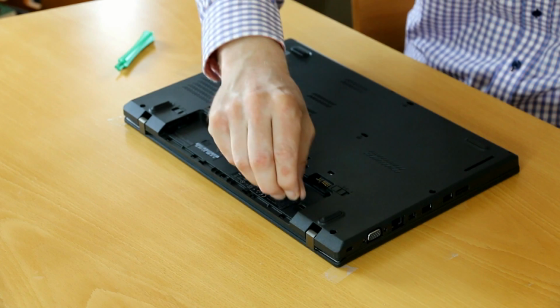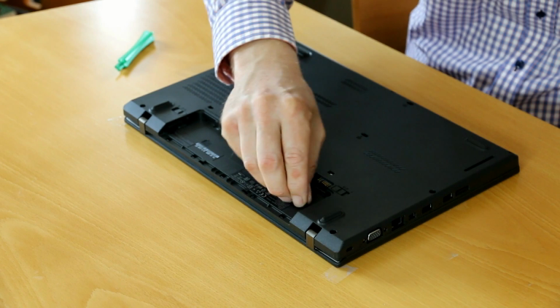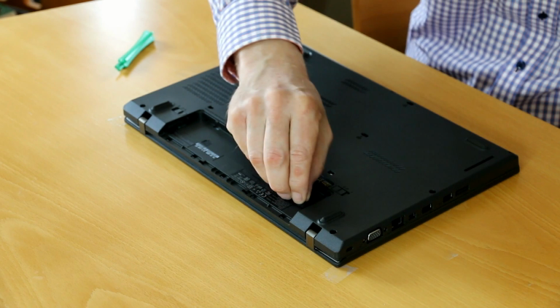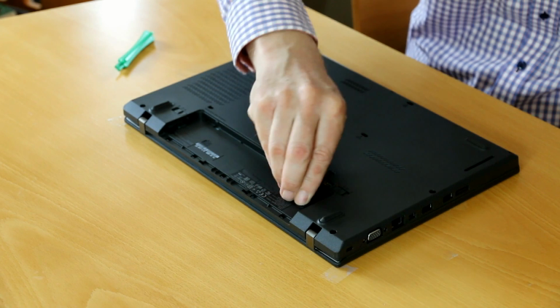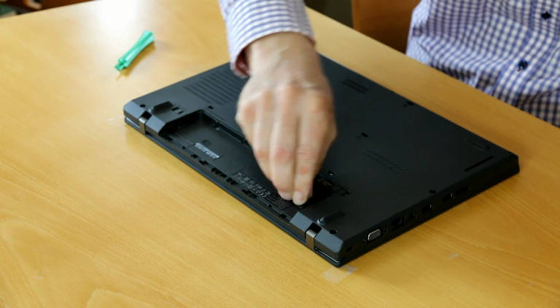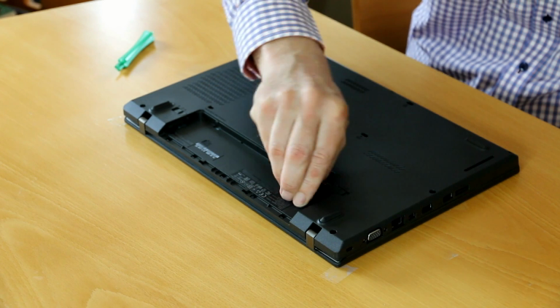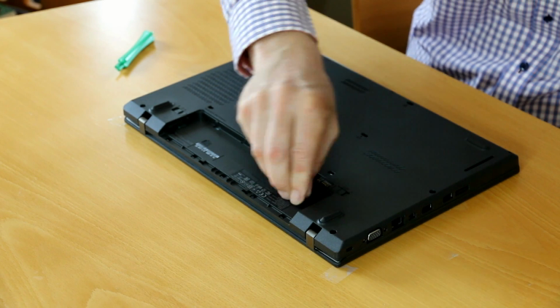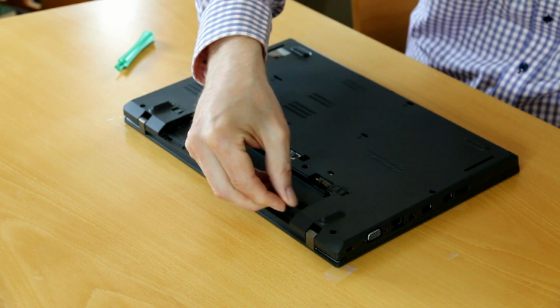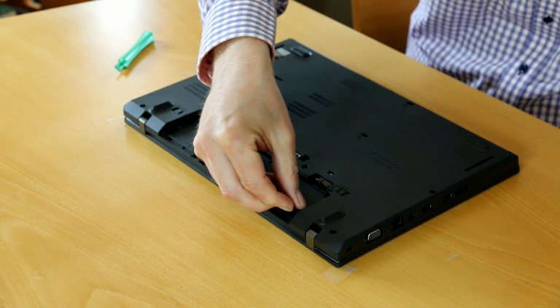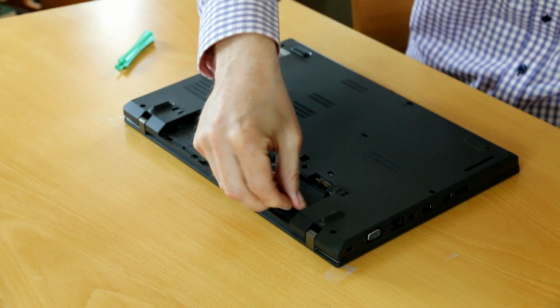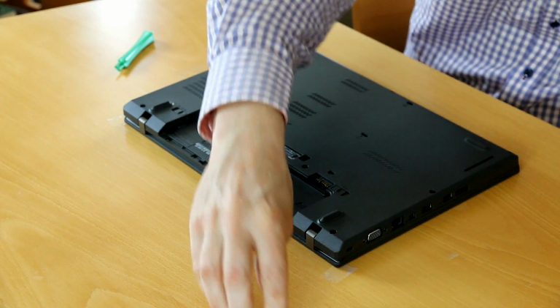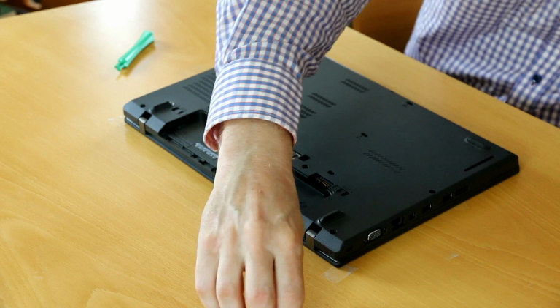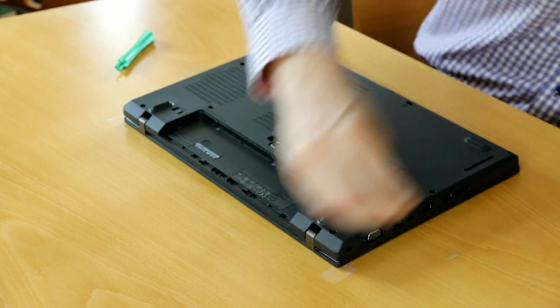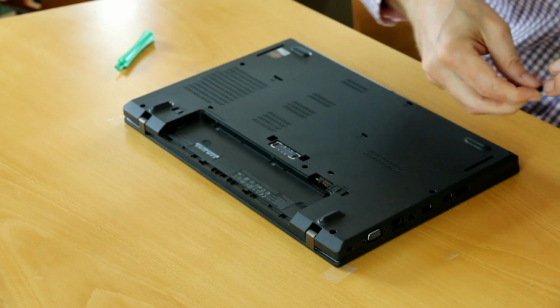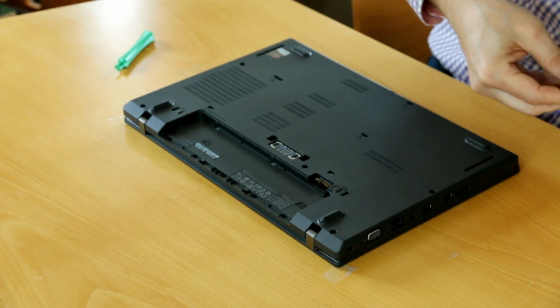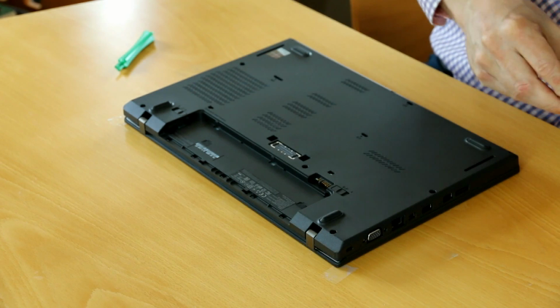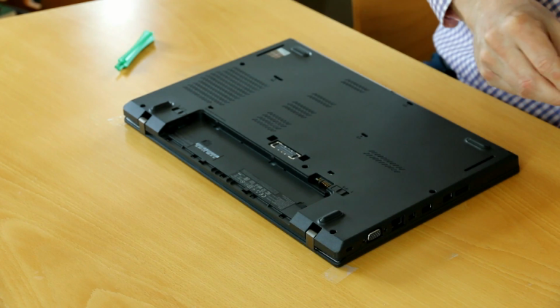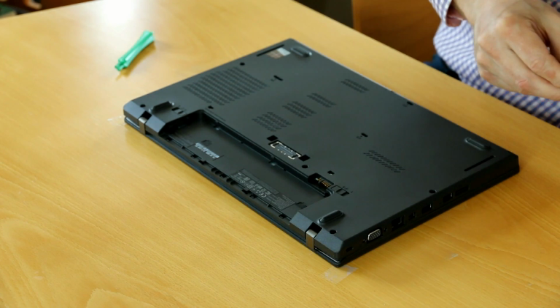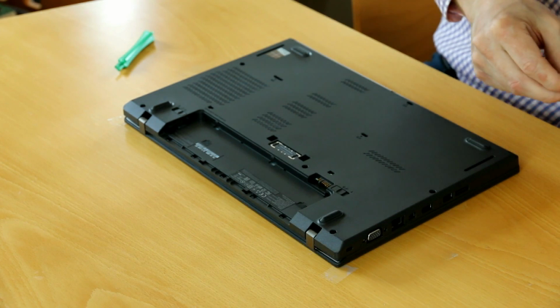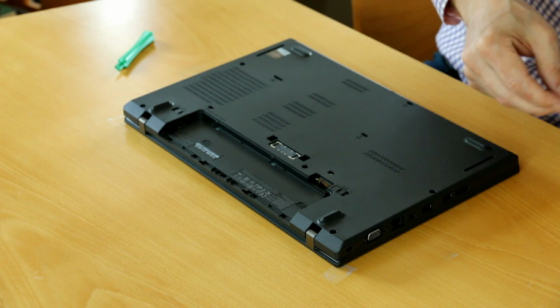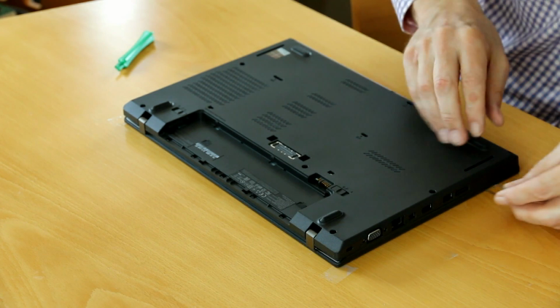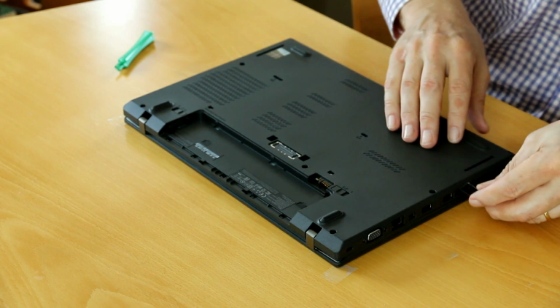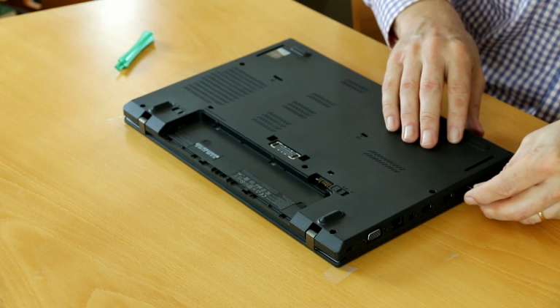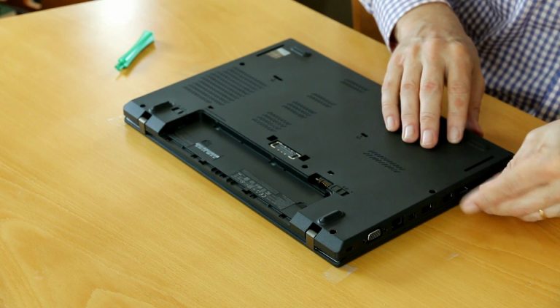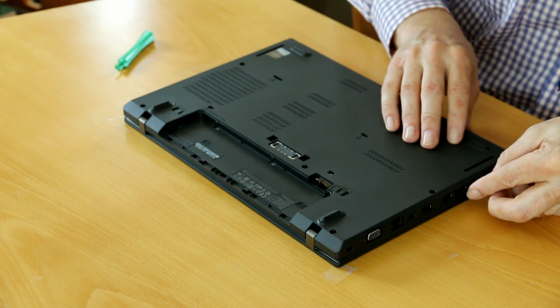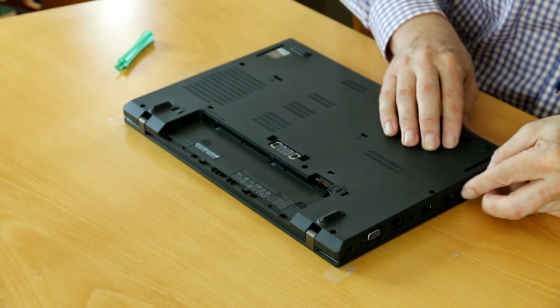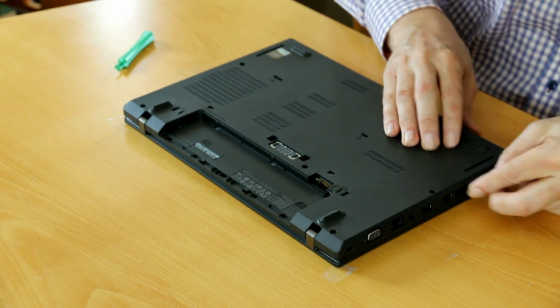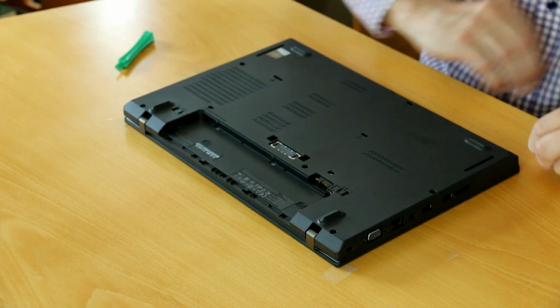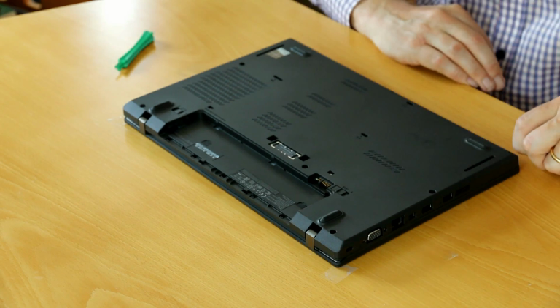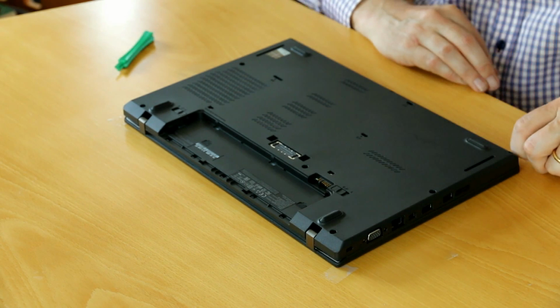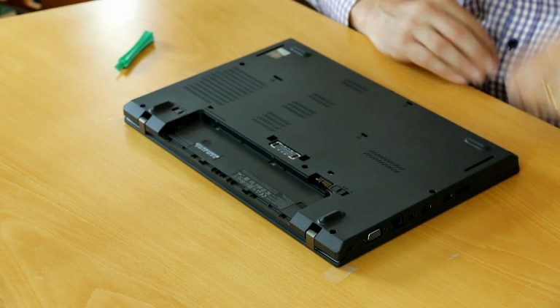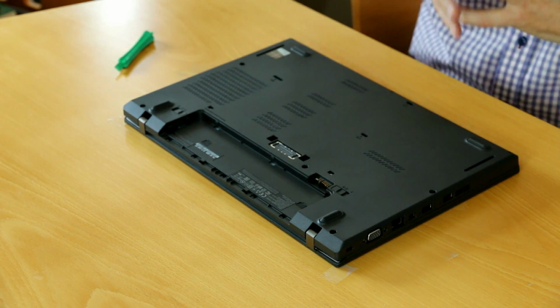These two here as well, and the SIM card cover. That's it.